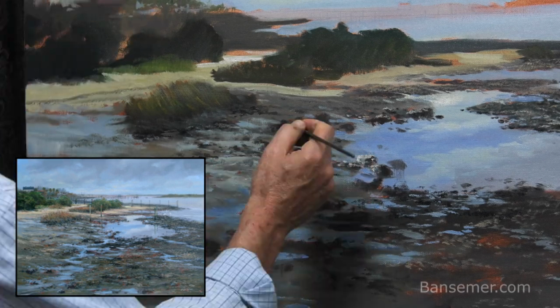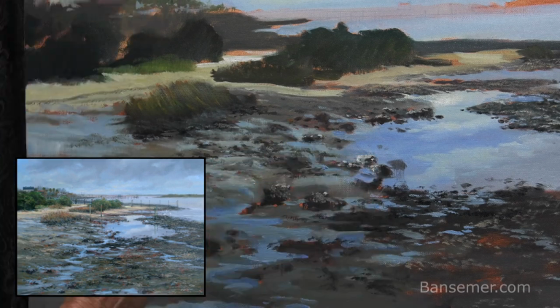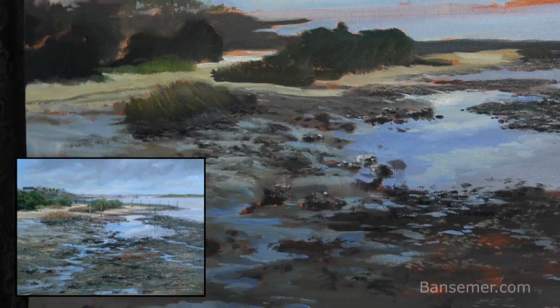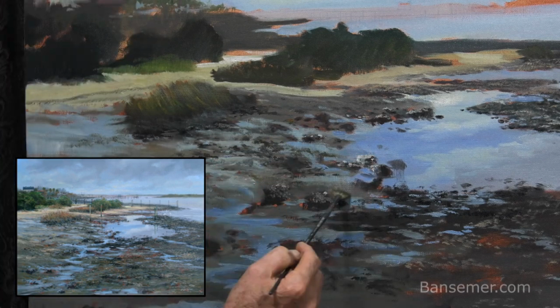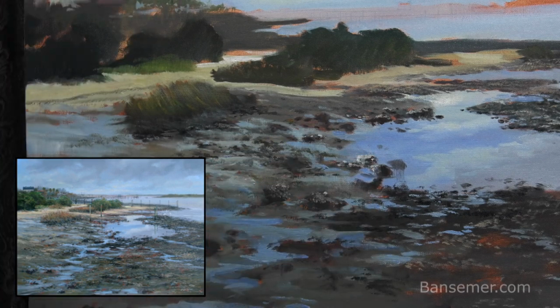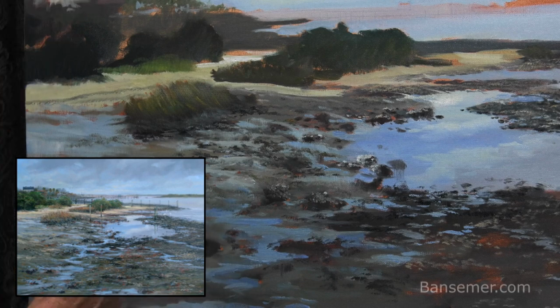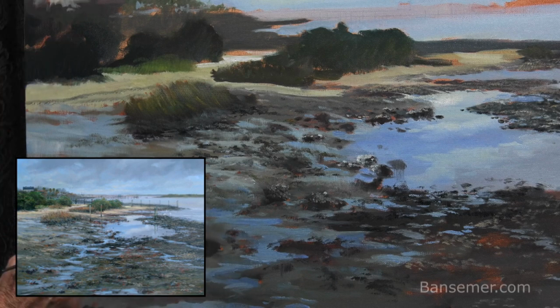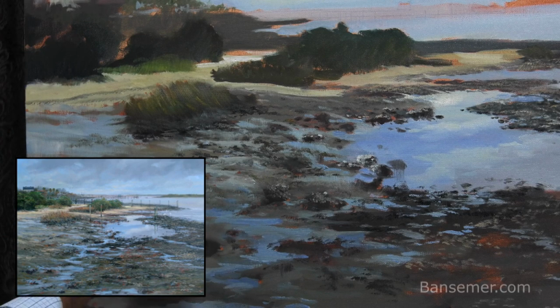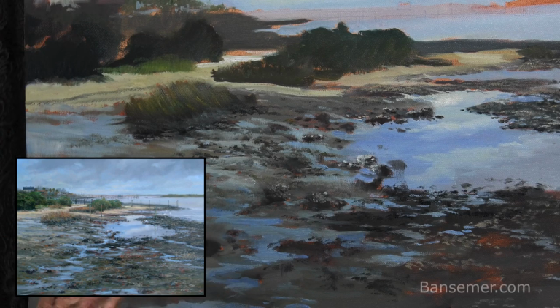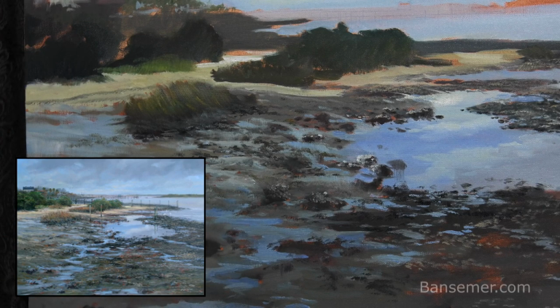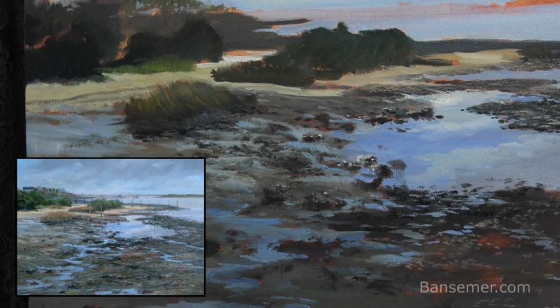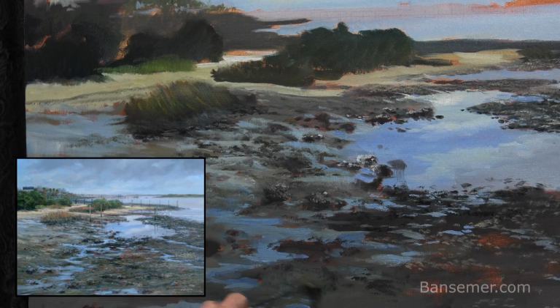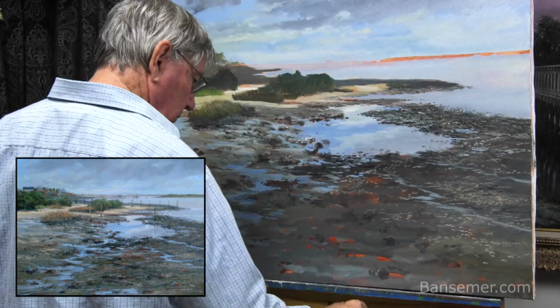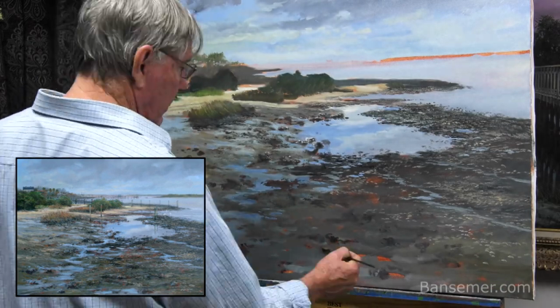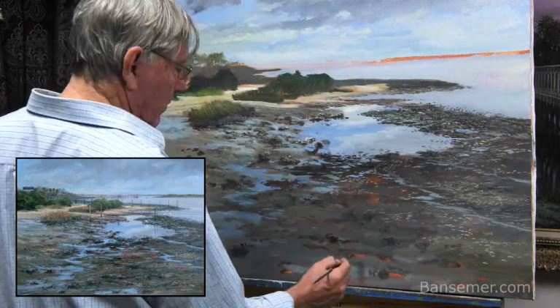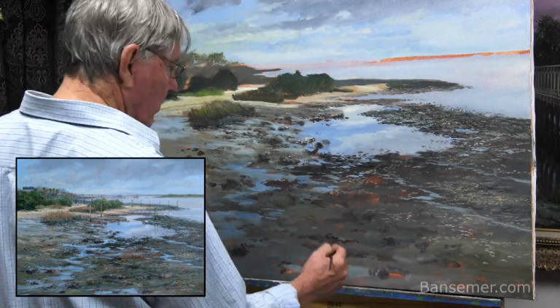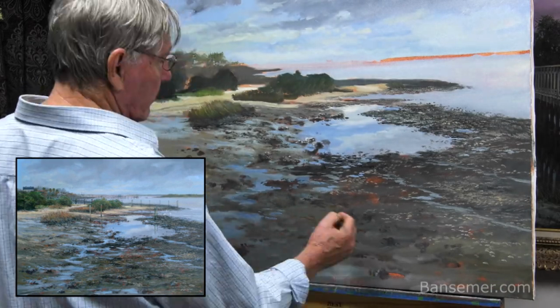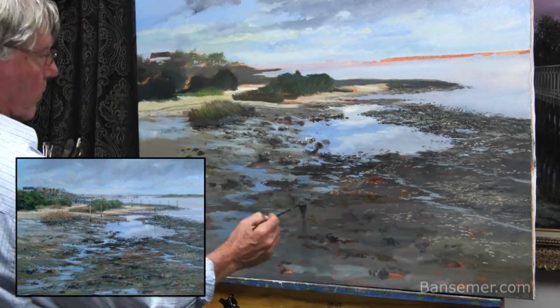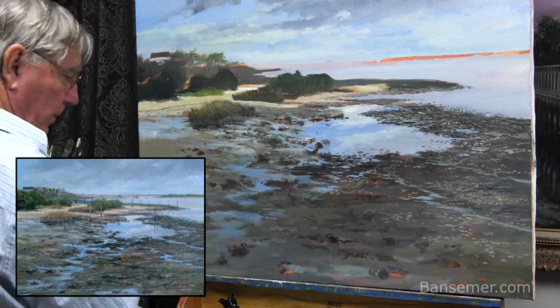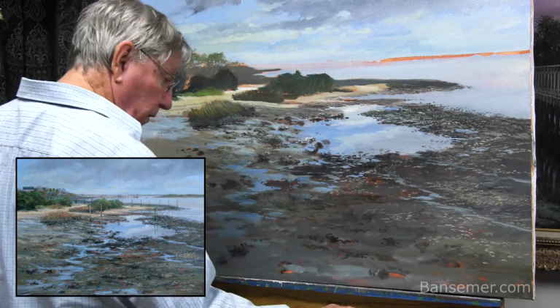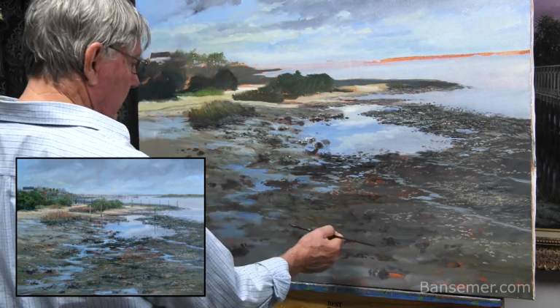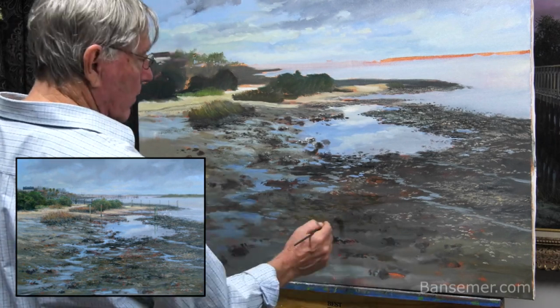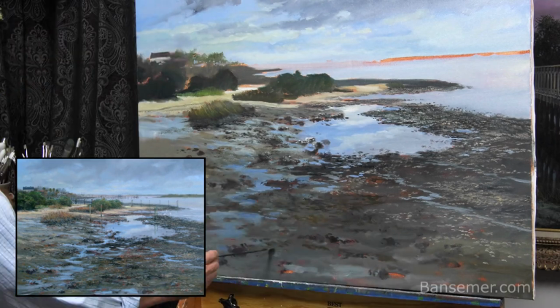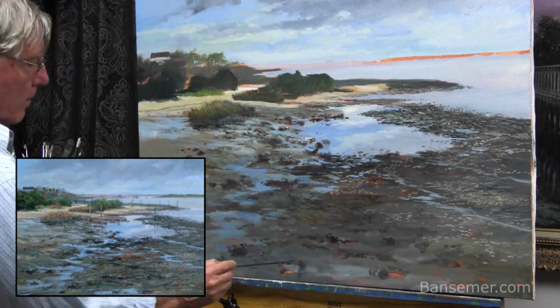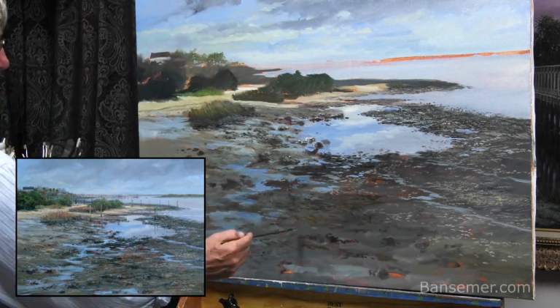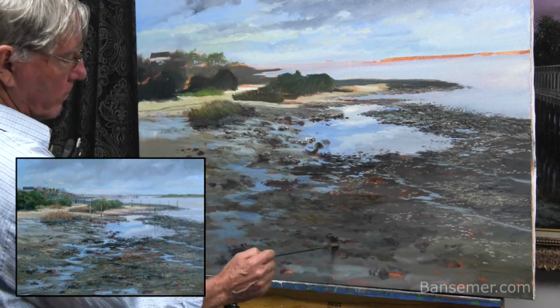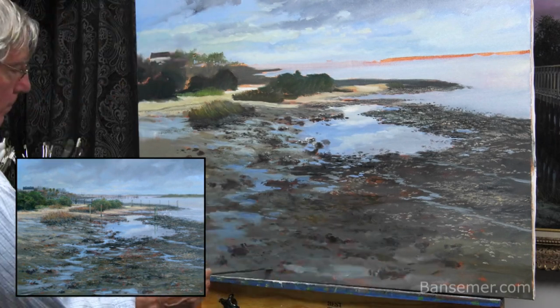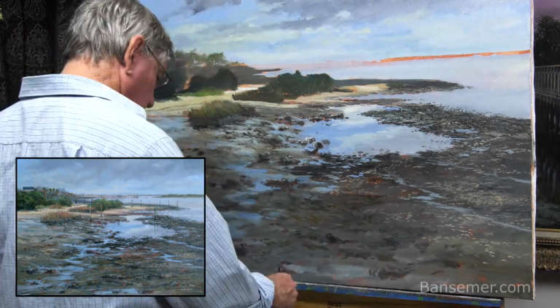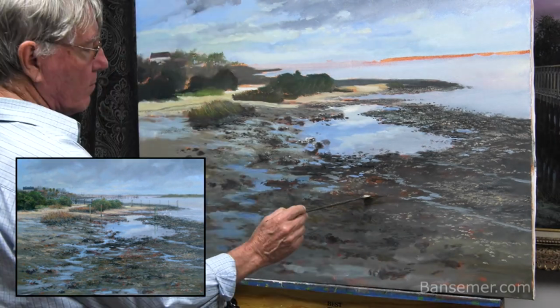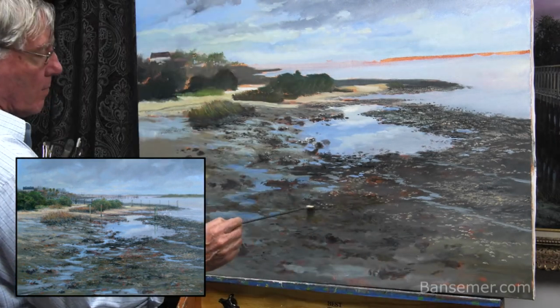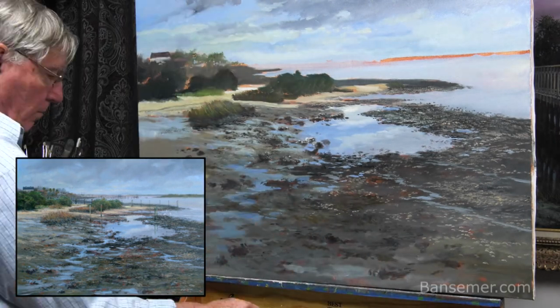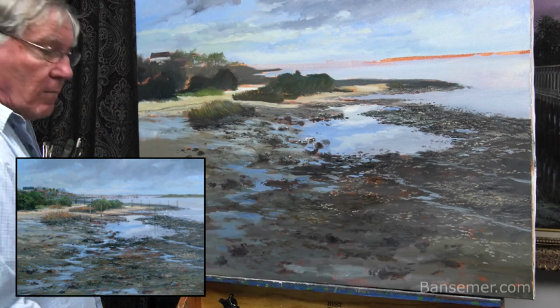Since these are oils, I can blend these colors for quite a long time. I usually use acrylics on many of these paintings, and in that case I would not be able to blend these colors nearly so easily.